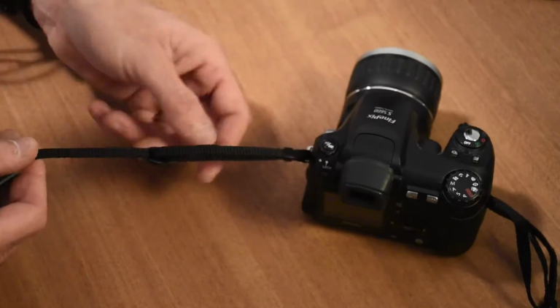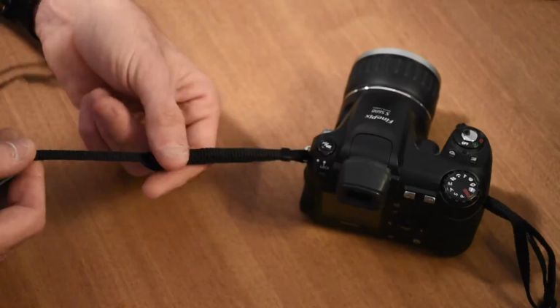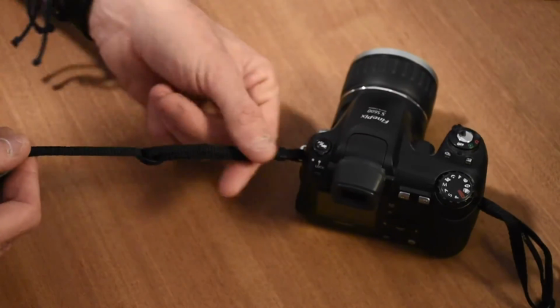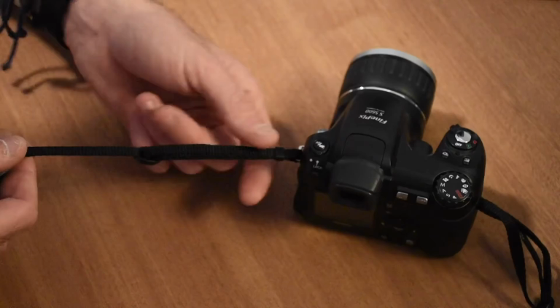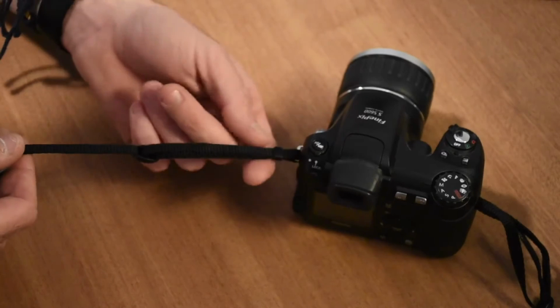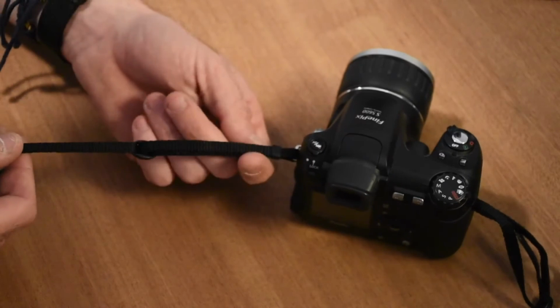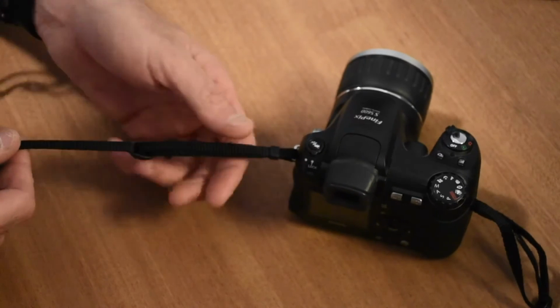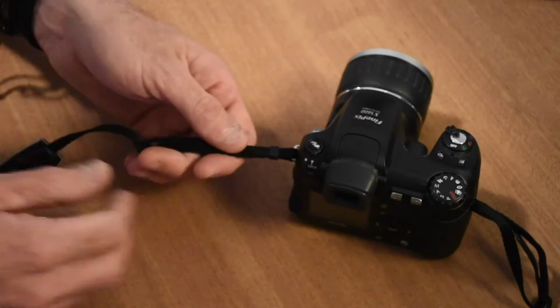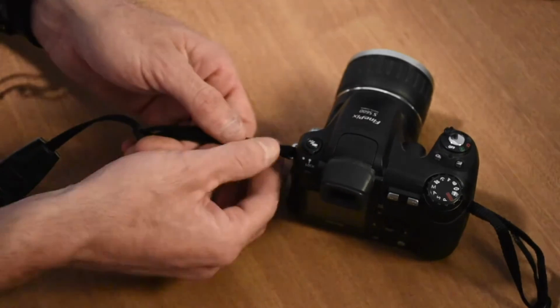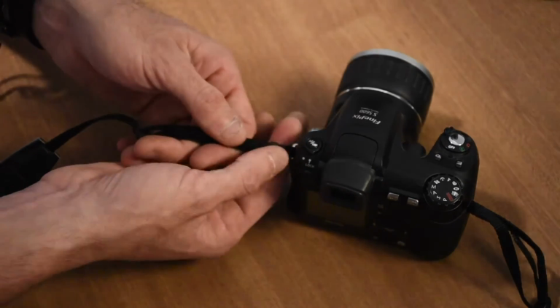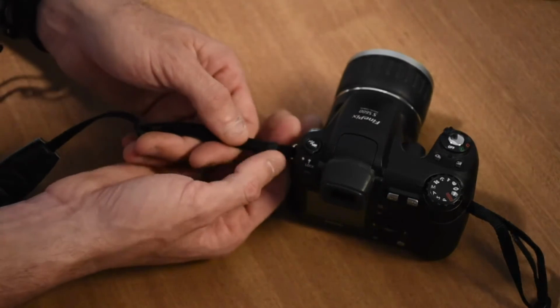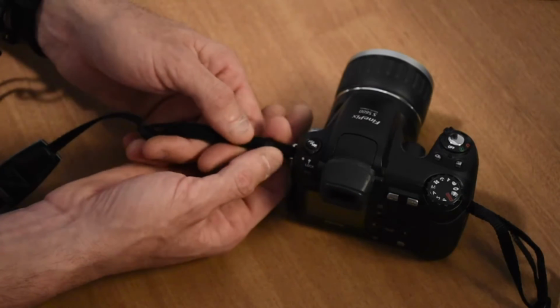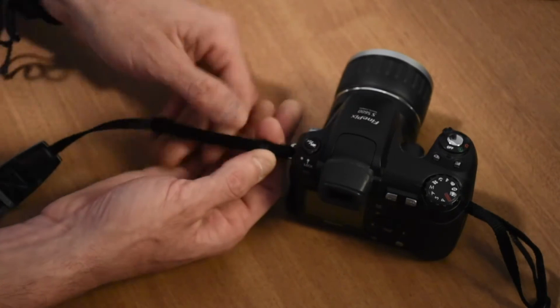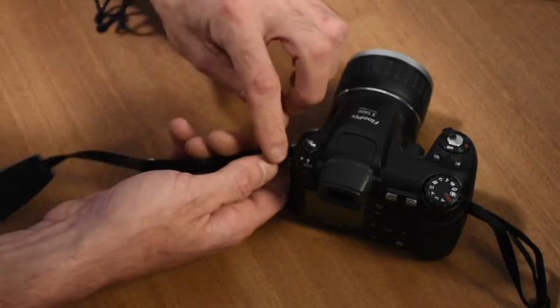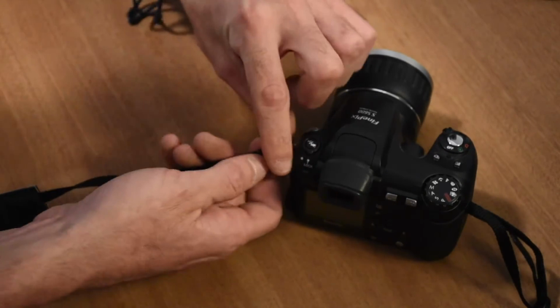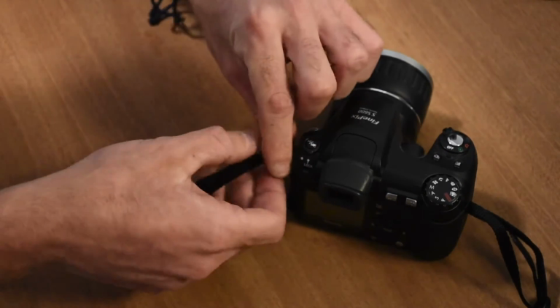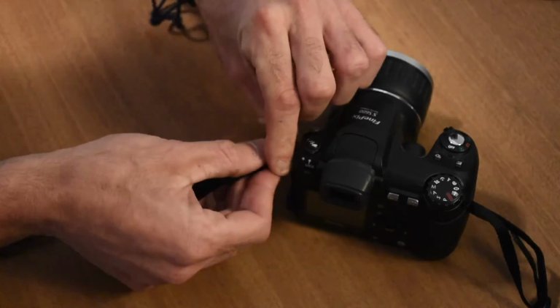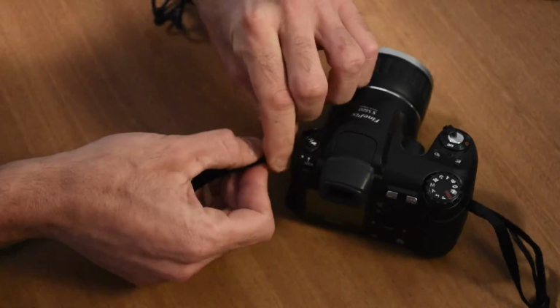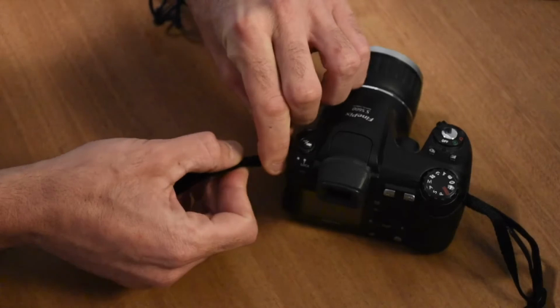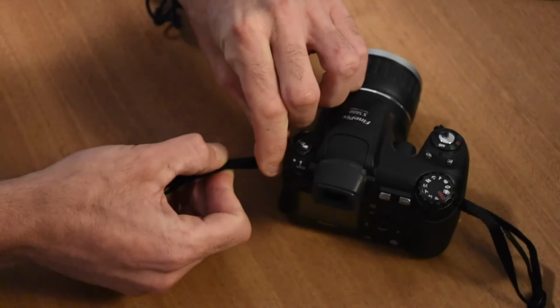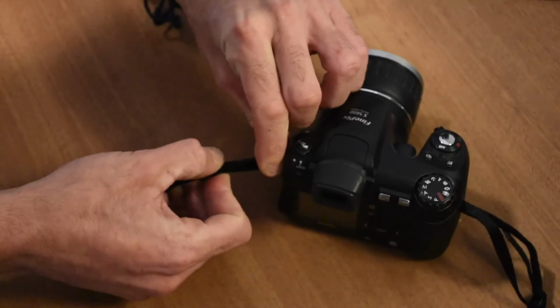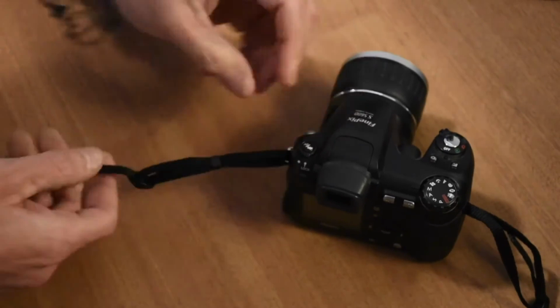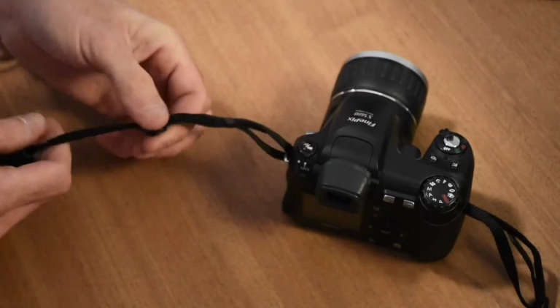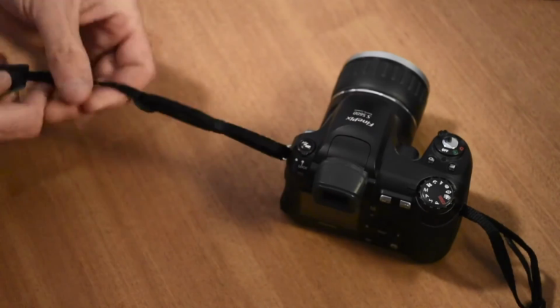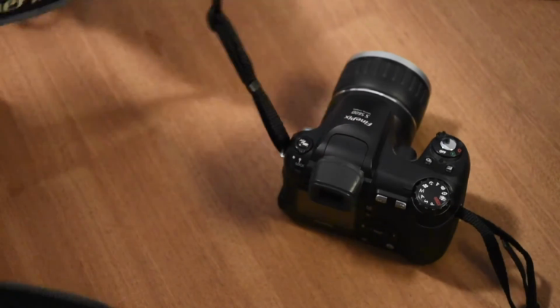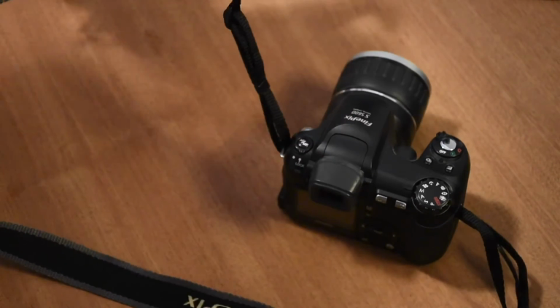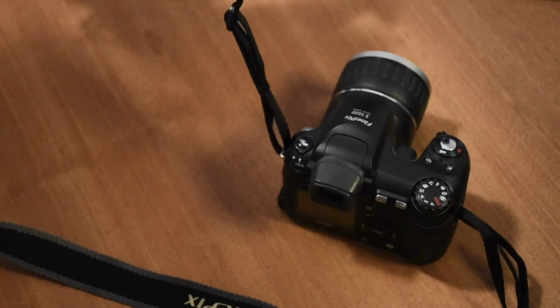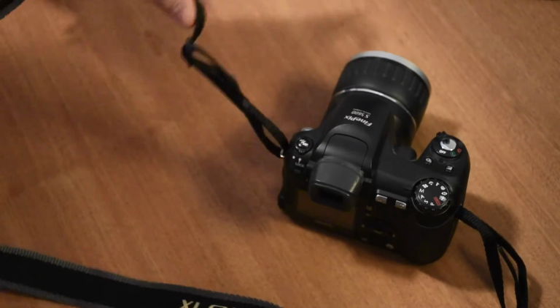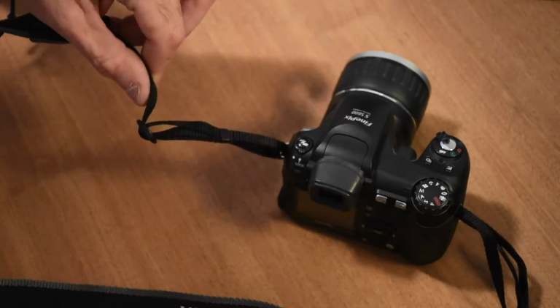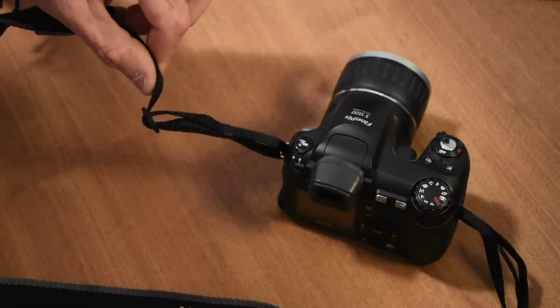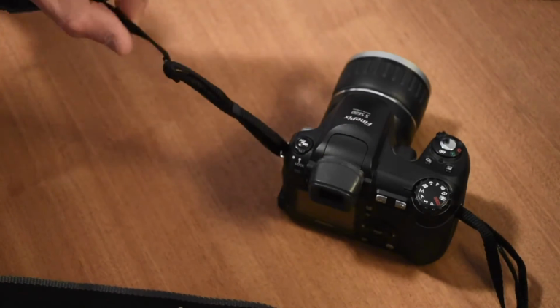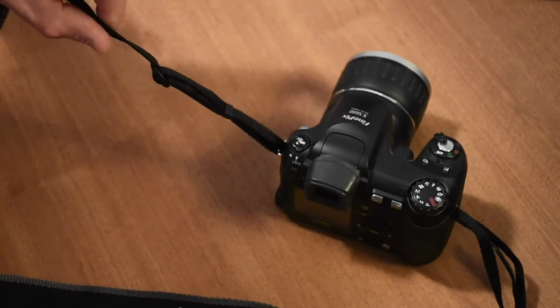So there it is — you don't get the annoying slack. Then you grab the plastic collar and slide it over all three pieces like that, and that's it. That's how it's done.